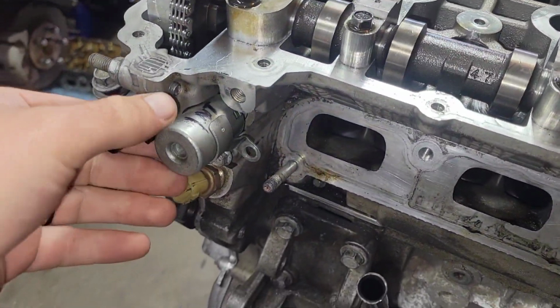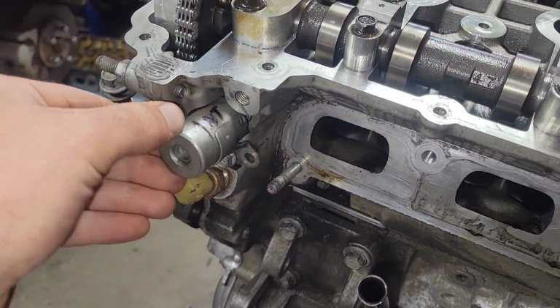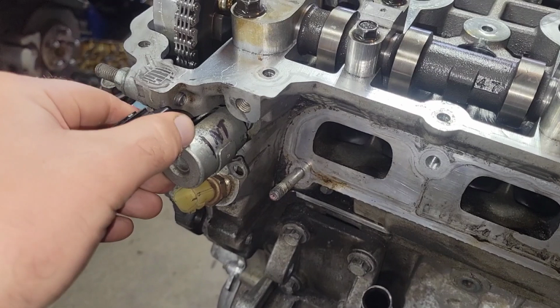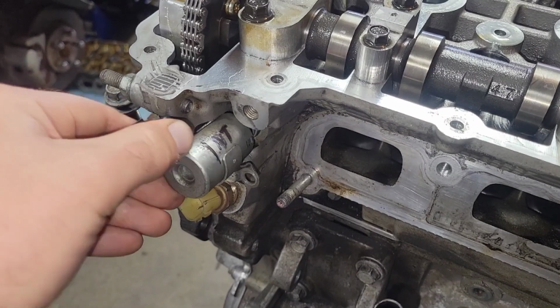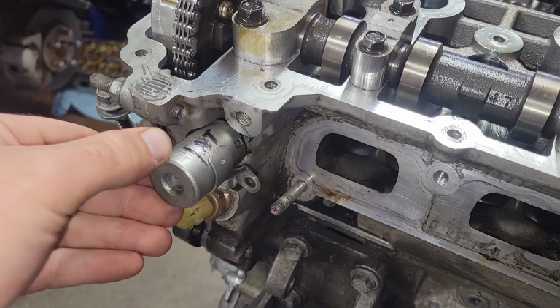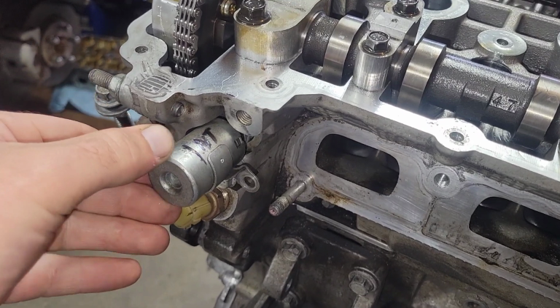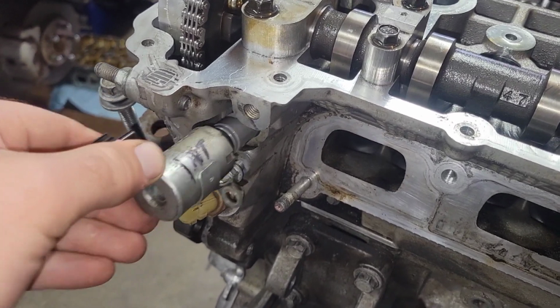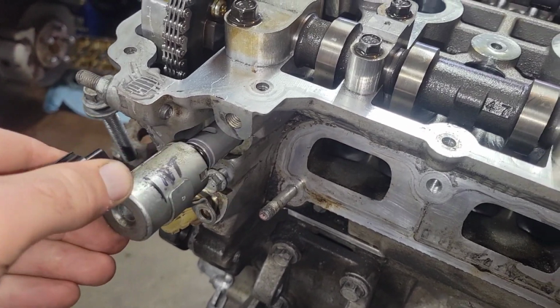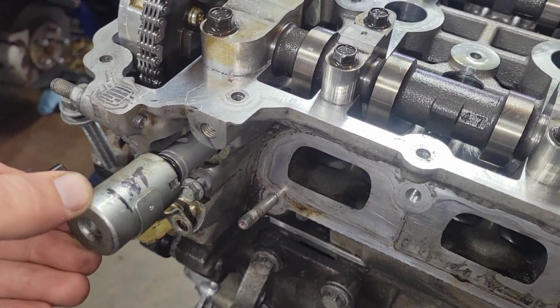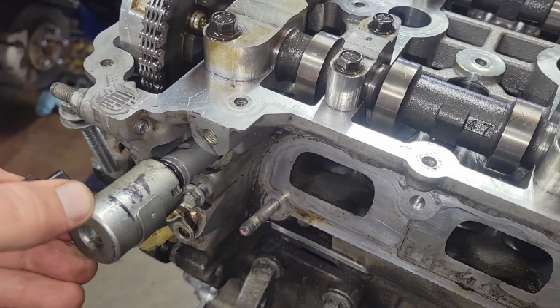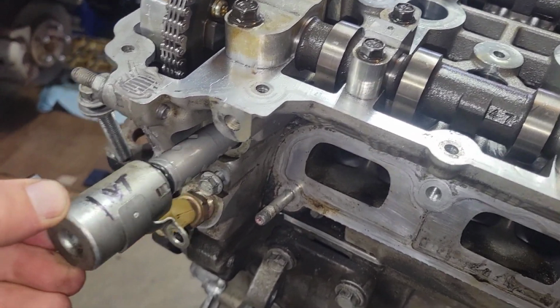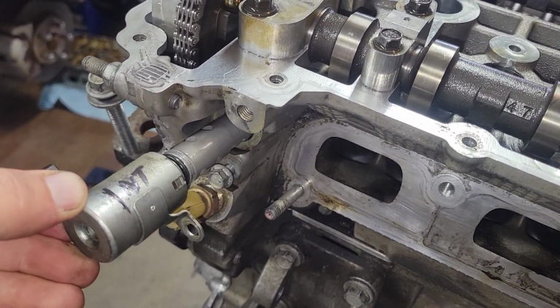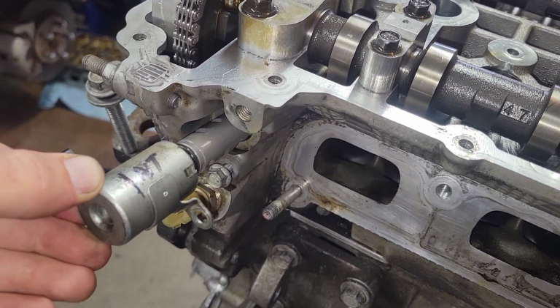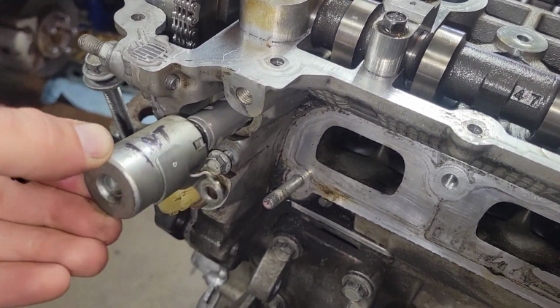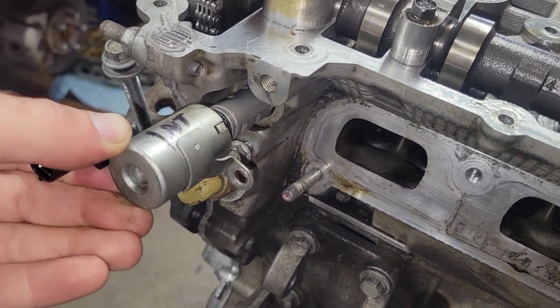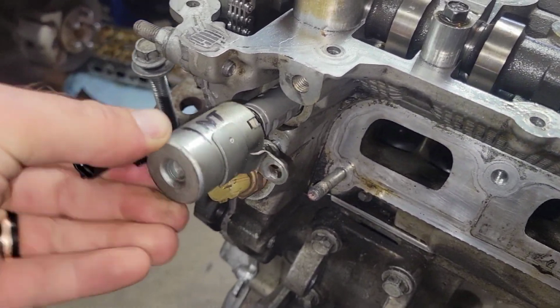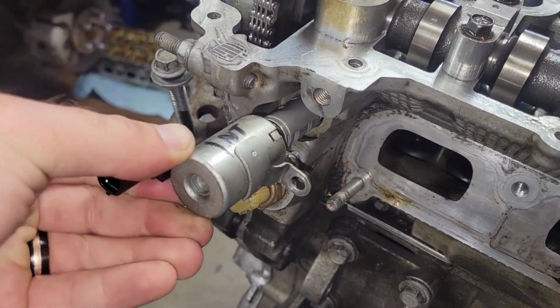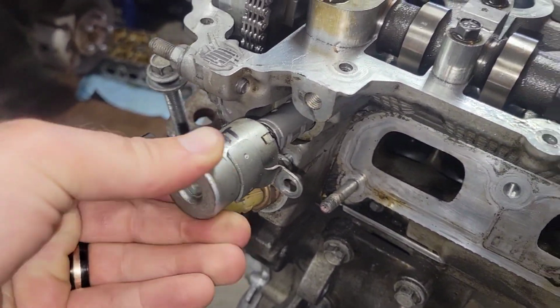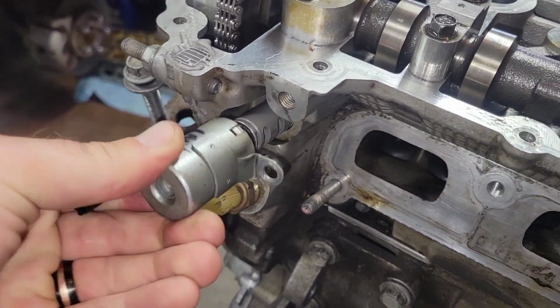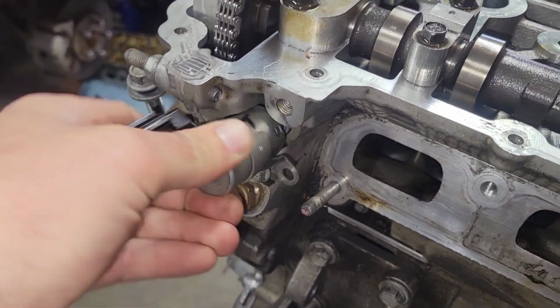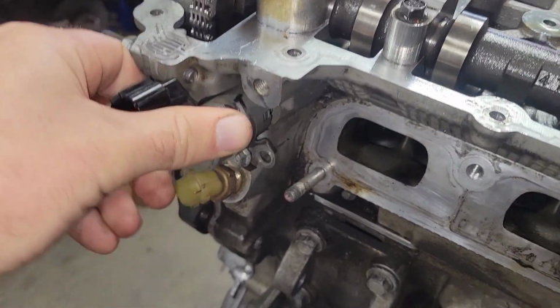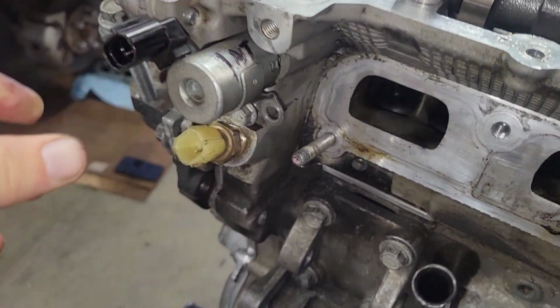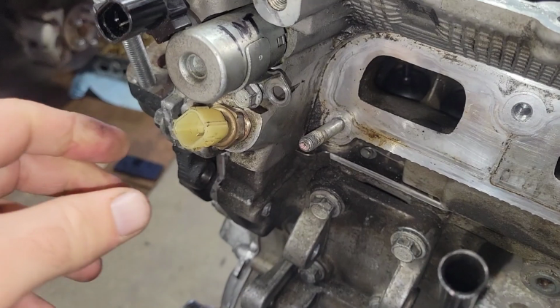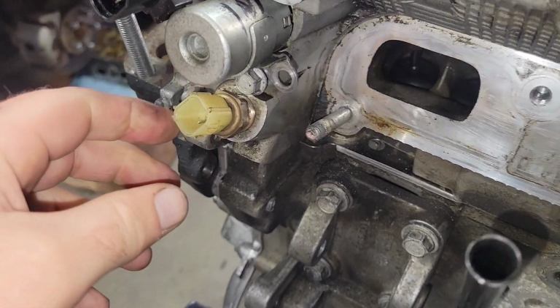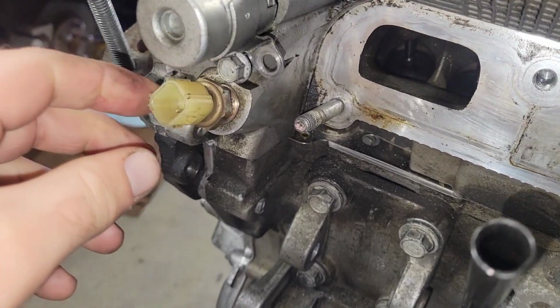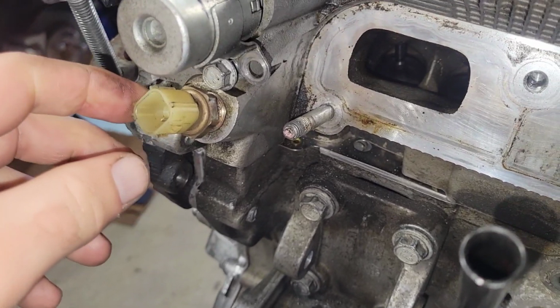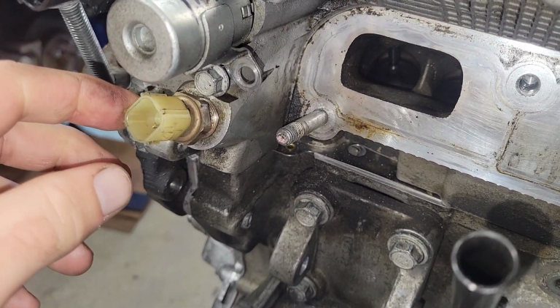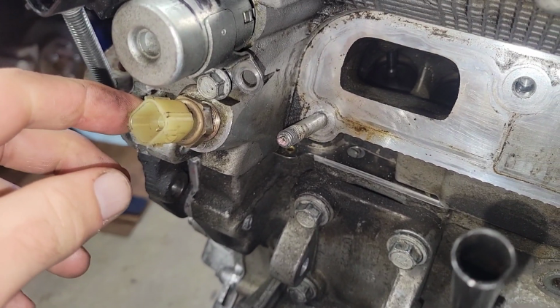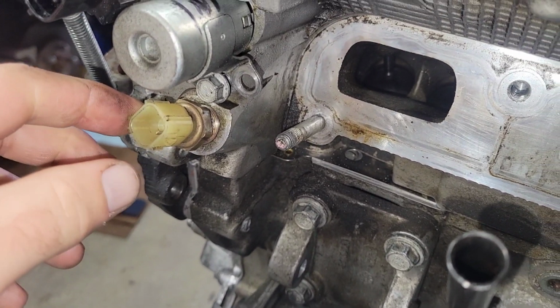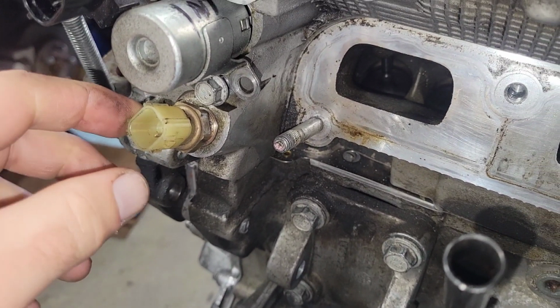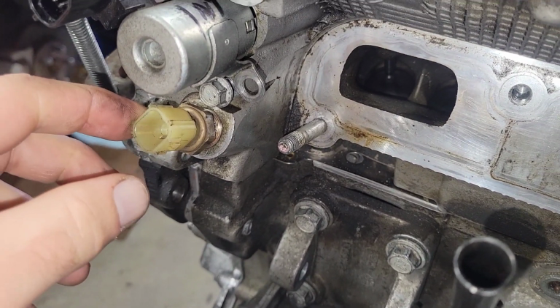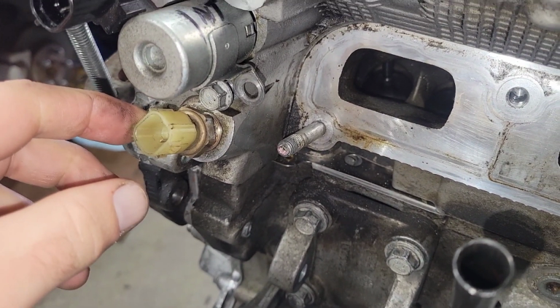This is the intake VVT solenoid — lives right here. Down below it is the oil temperature sensor.